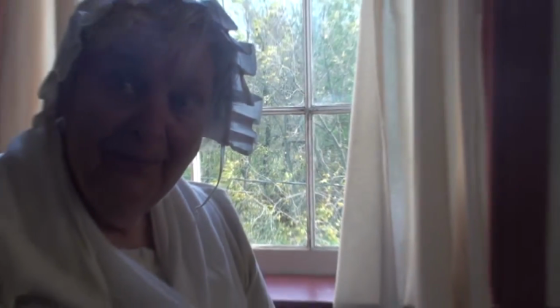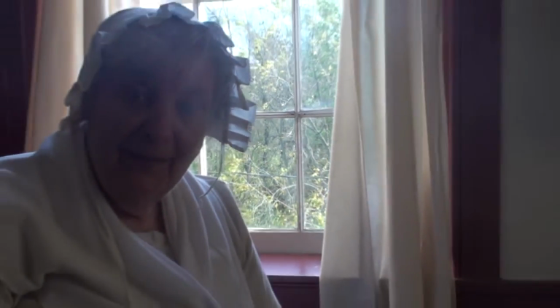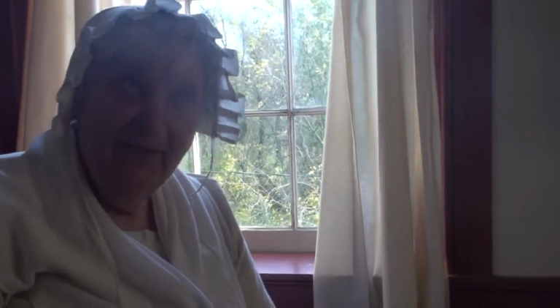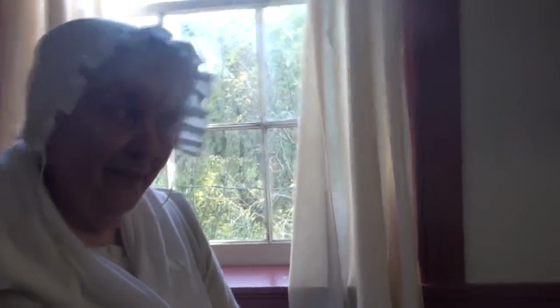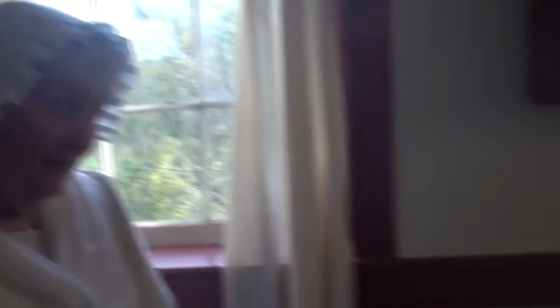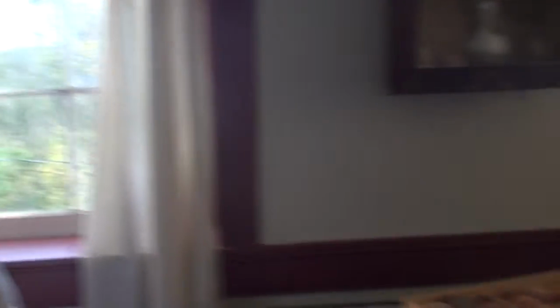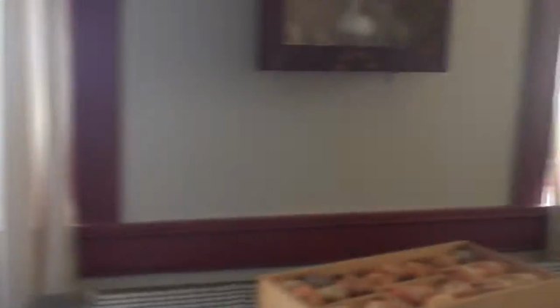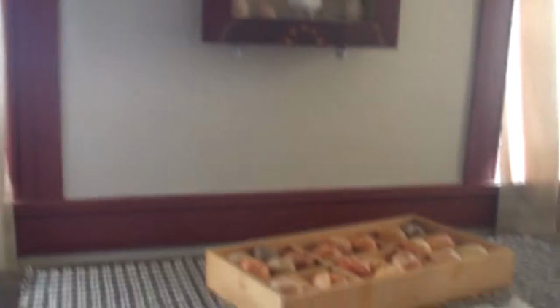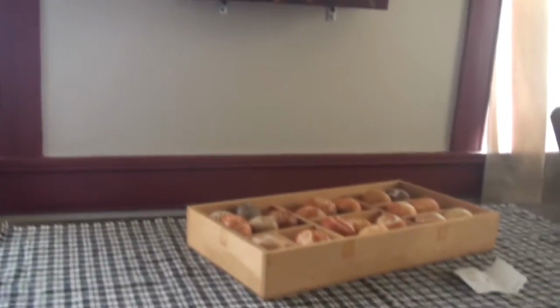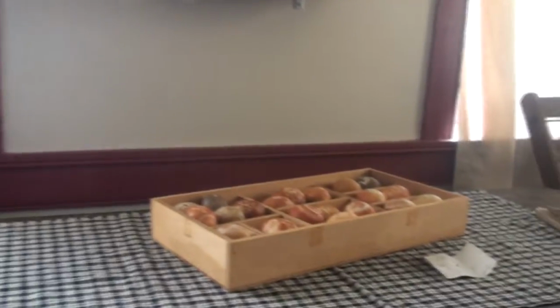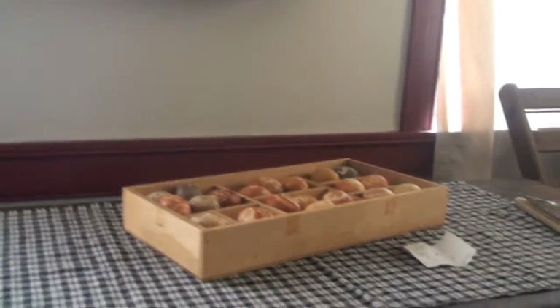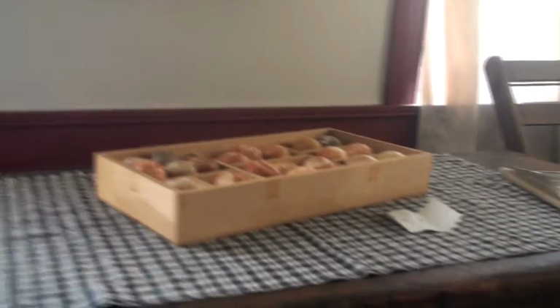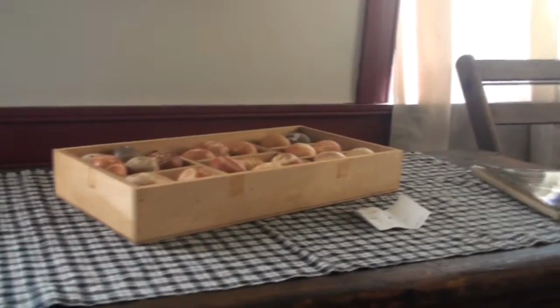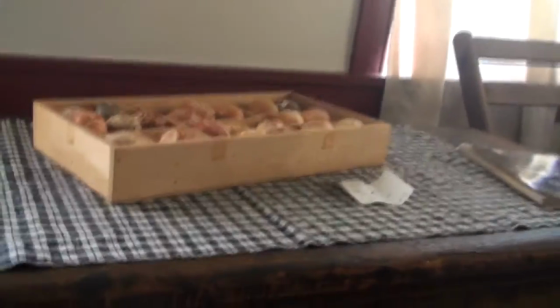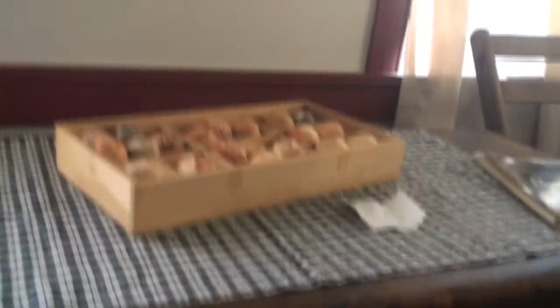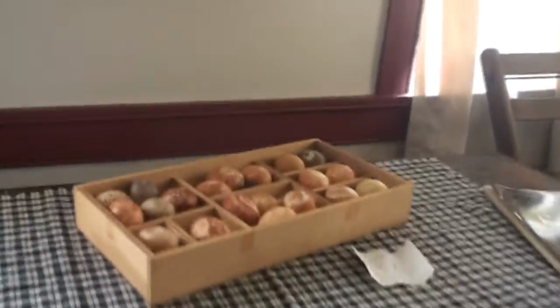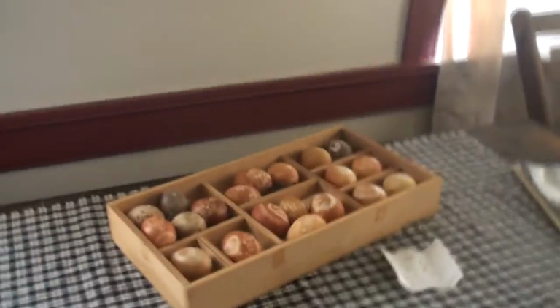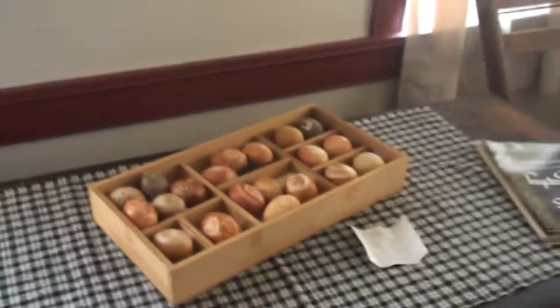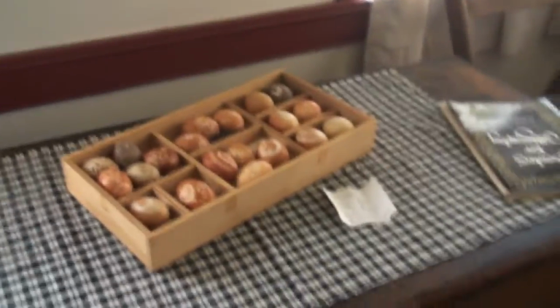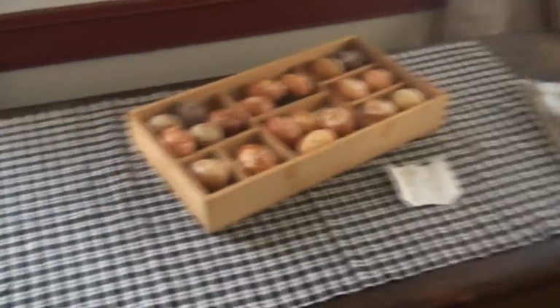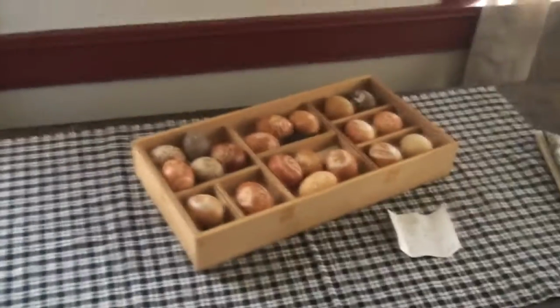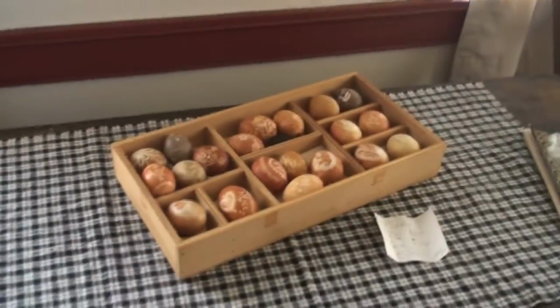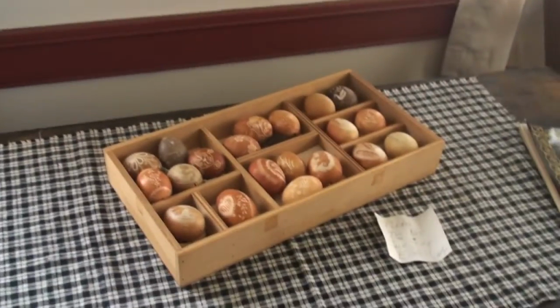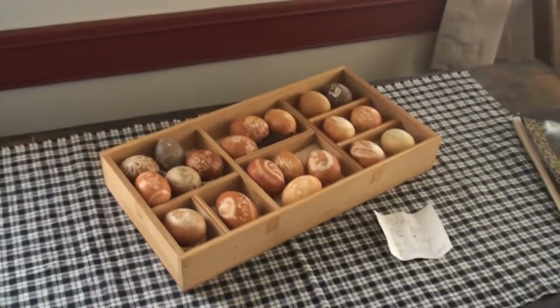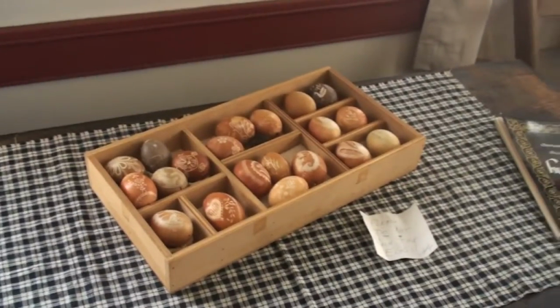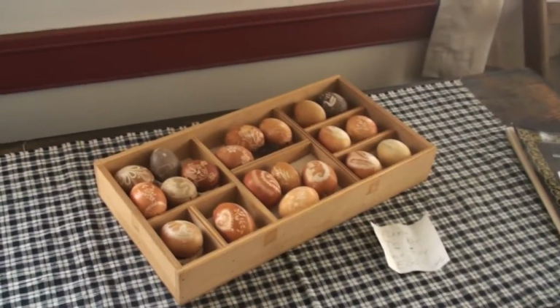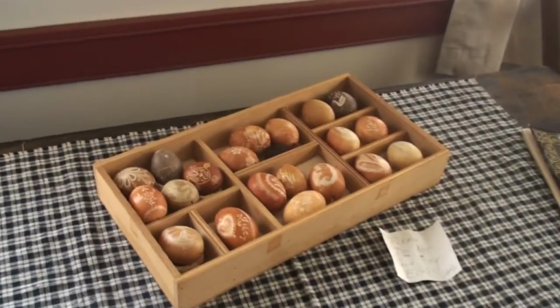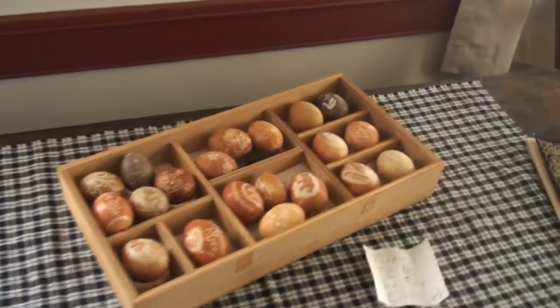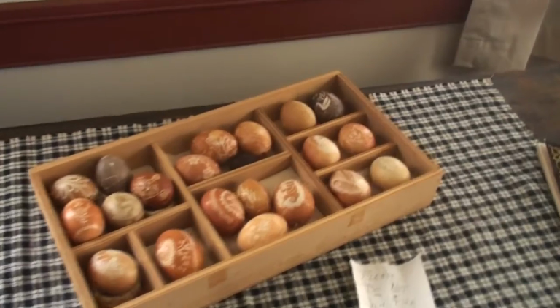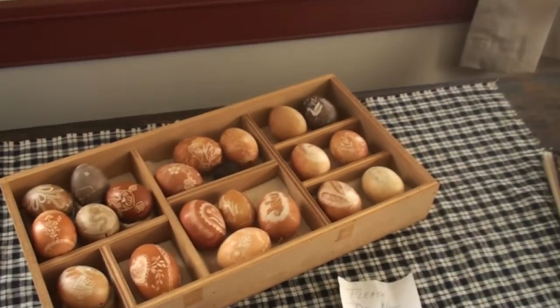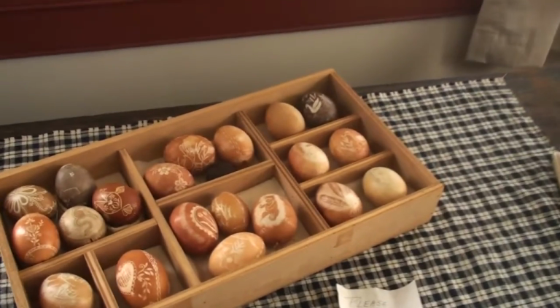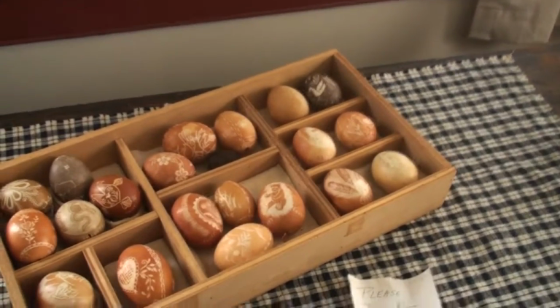Yes, that's devastating. Because you can spend hours and hours and hours on it. She had people all over saving eggs for her.